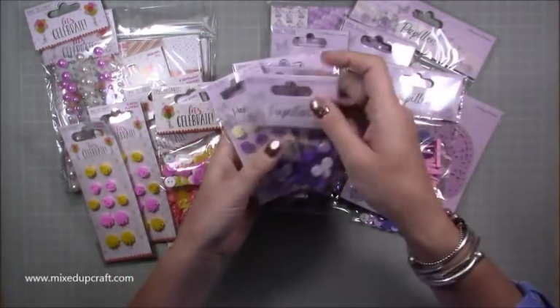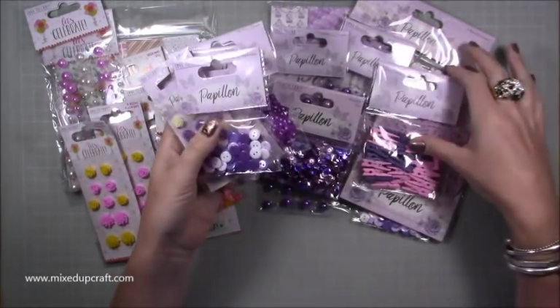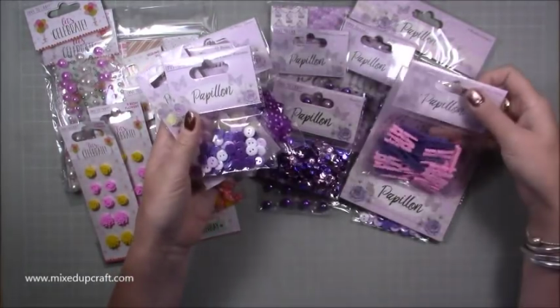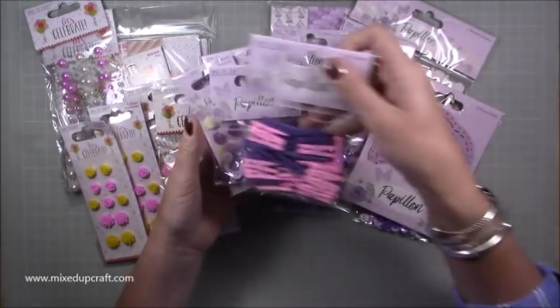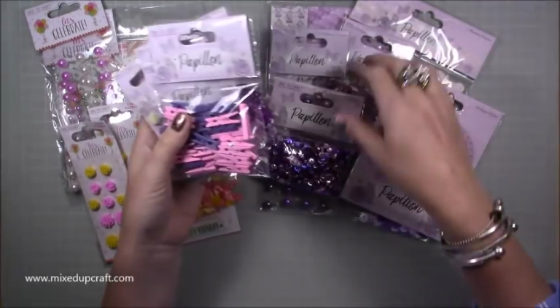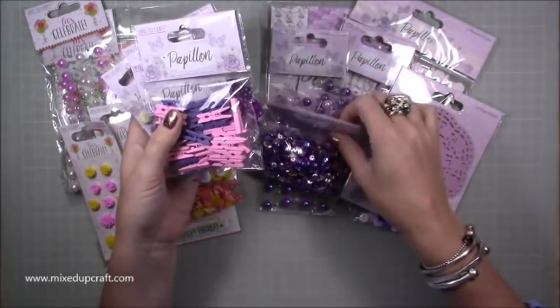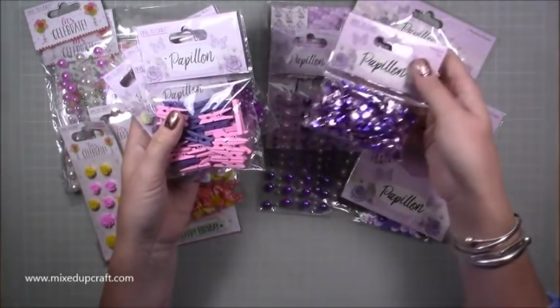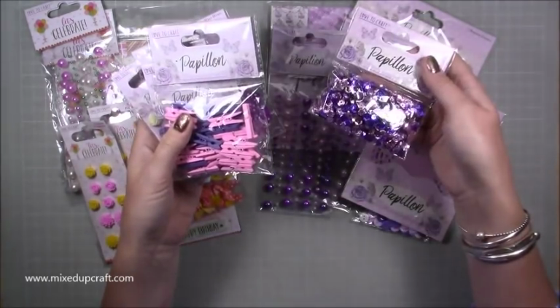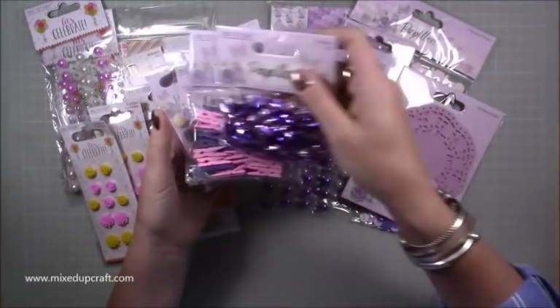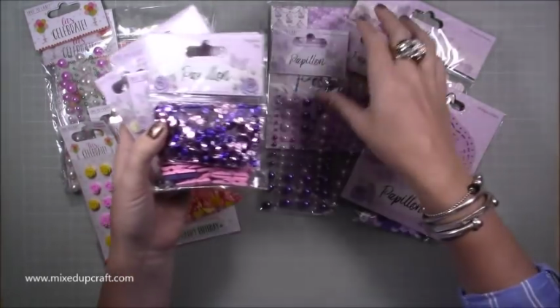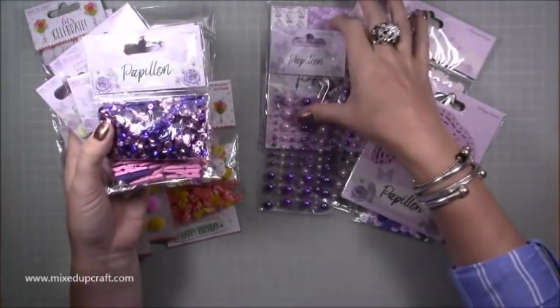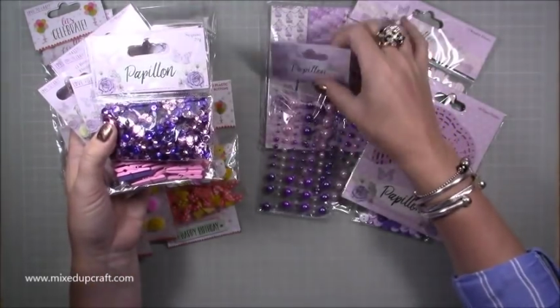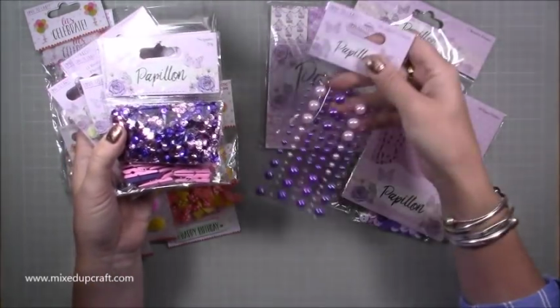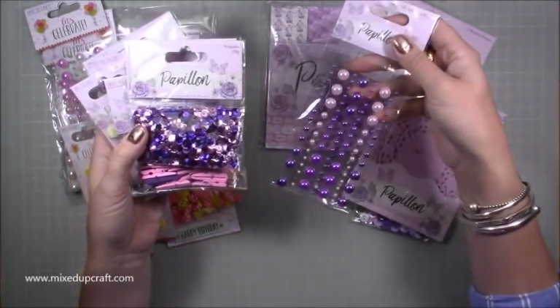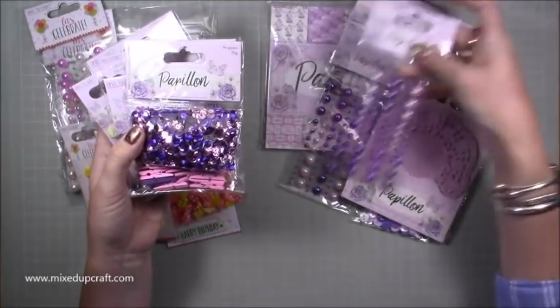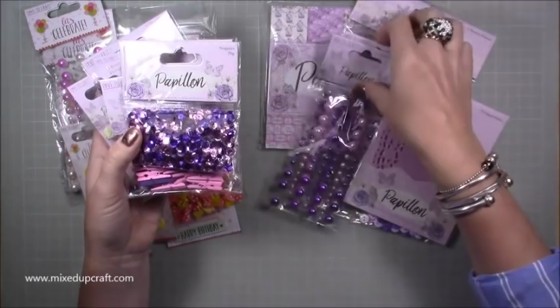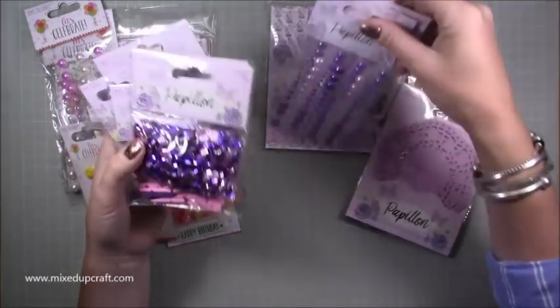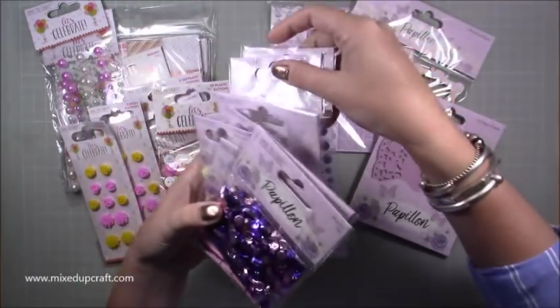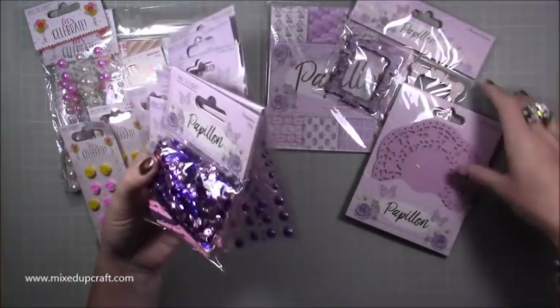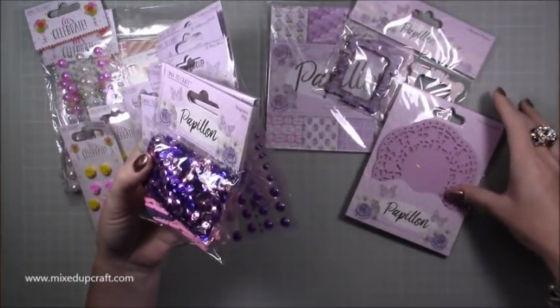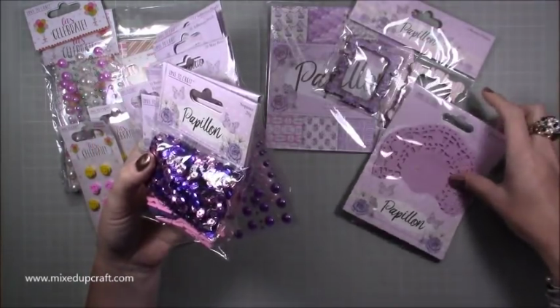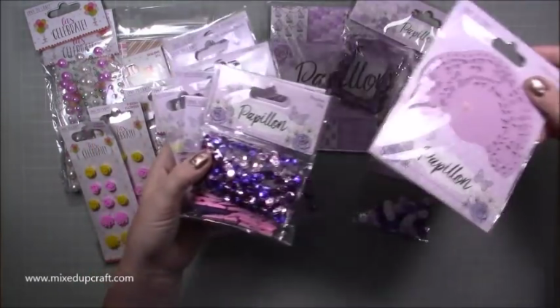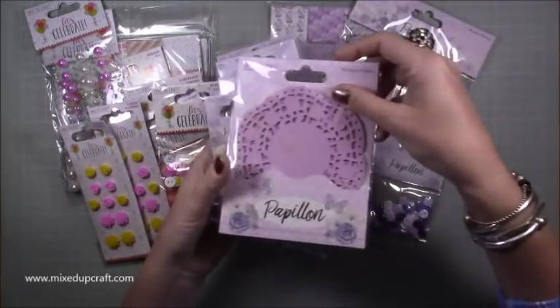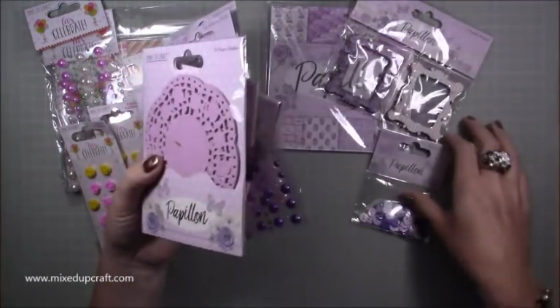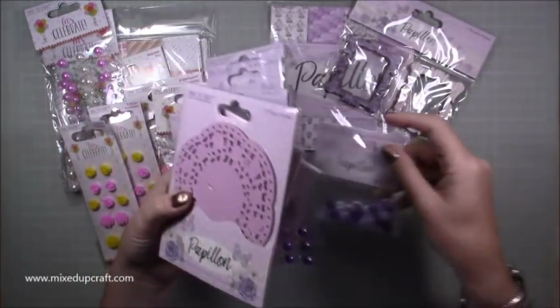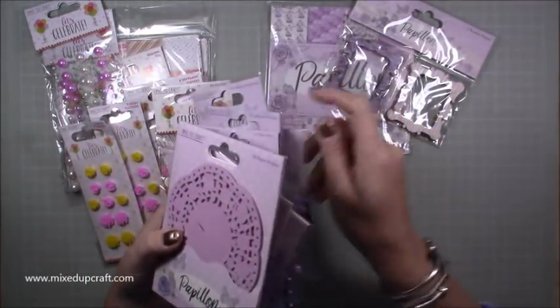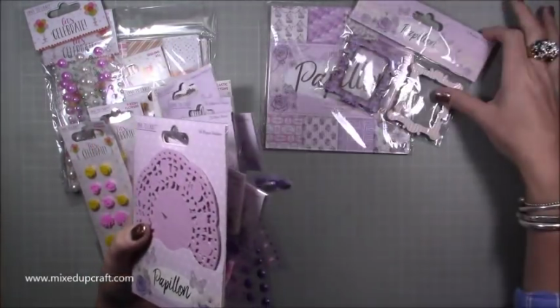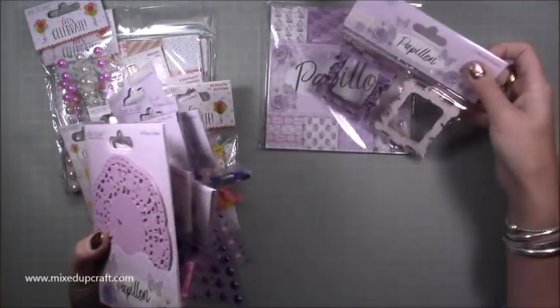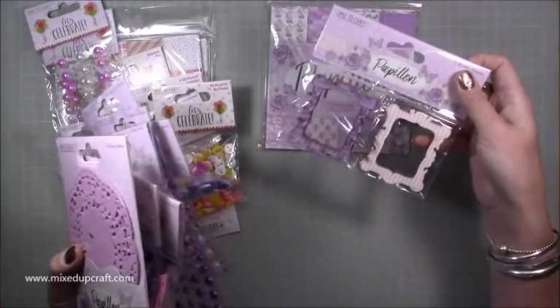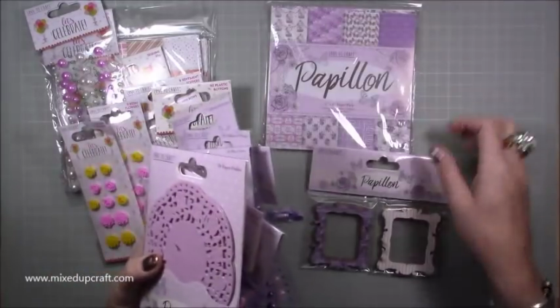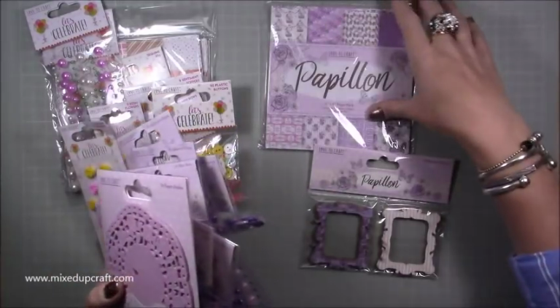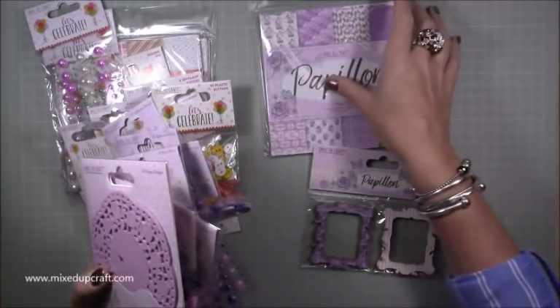You've got buttons, pegs, sequins, adhesive pearls, paper doilies, some more buttons, some little wooden frames, and then the paper pack.